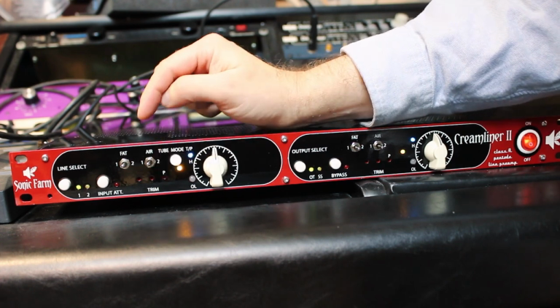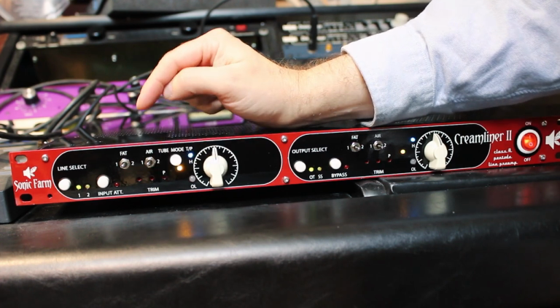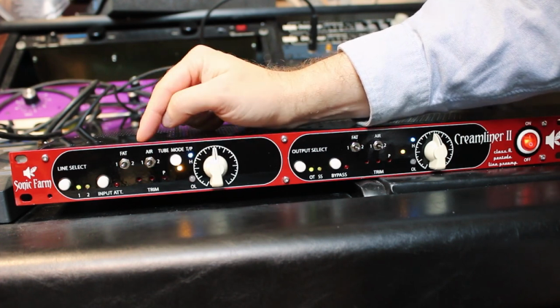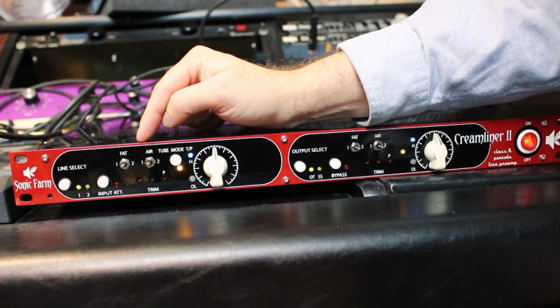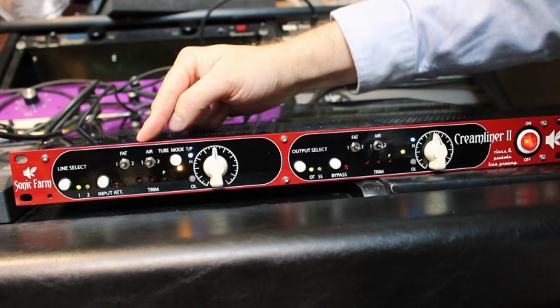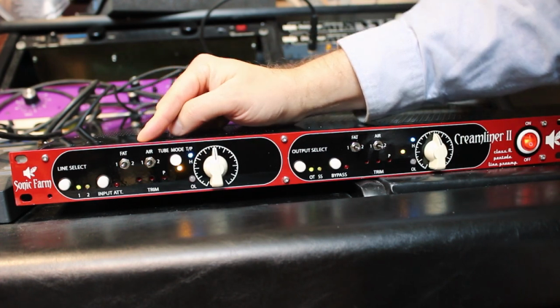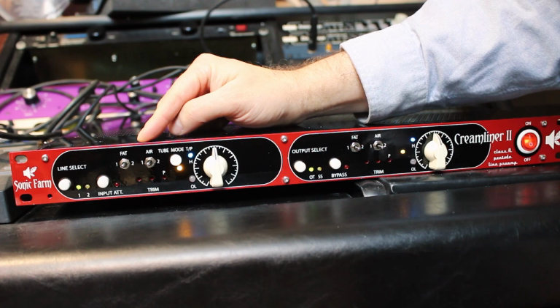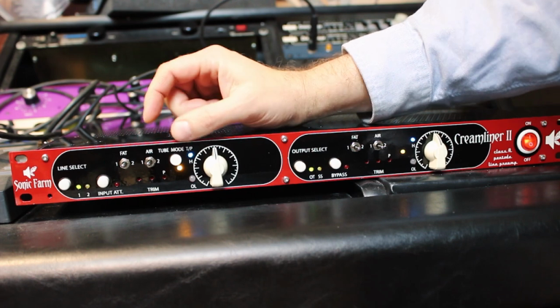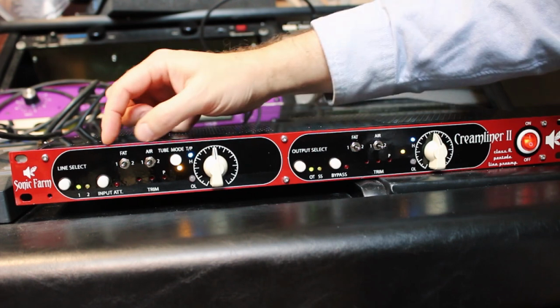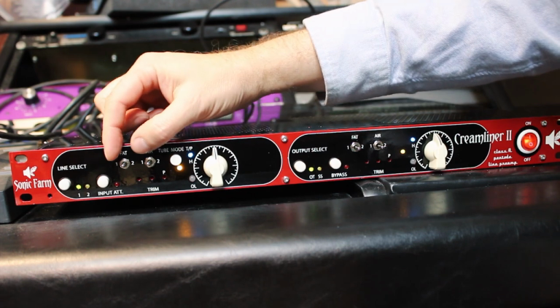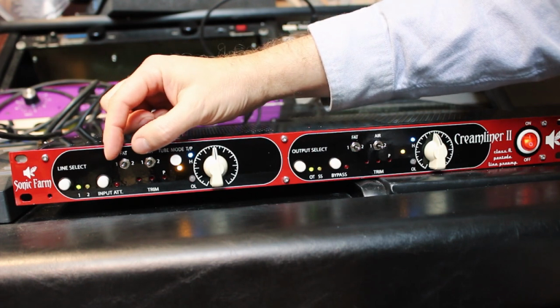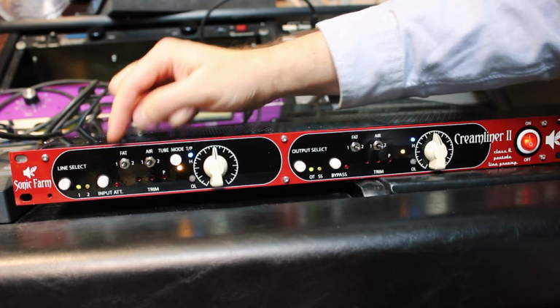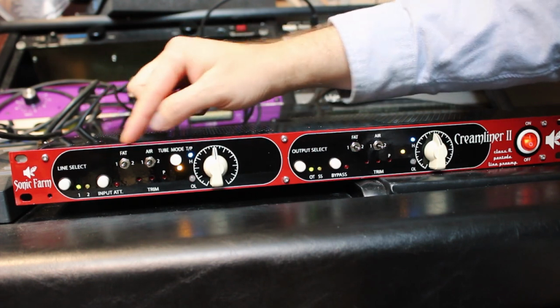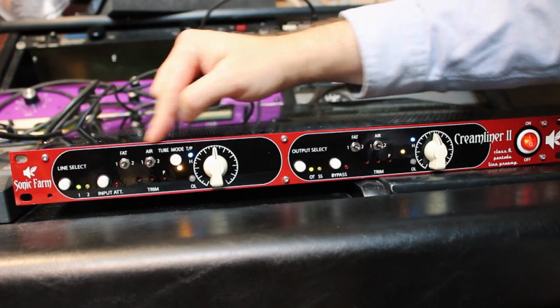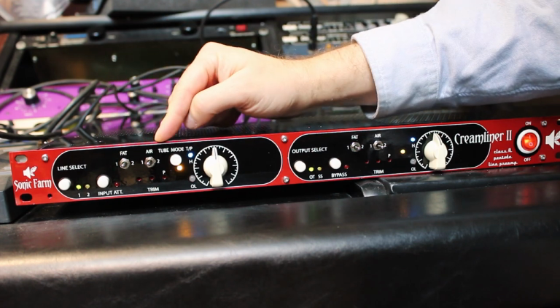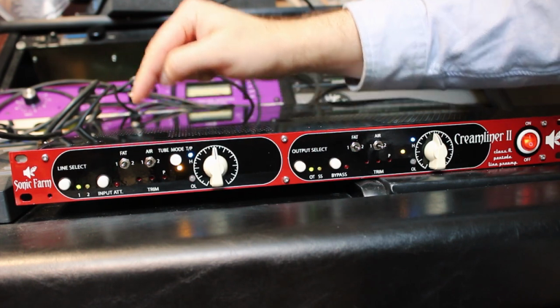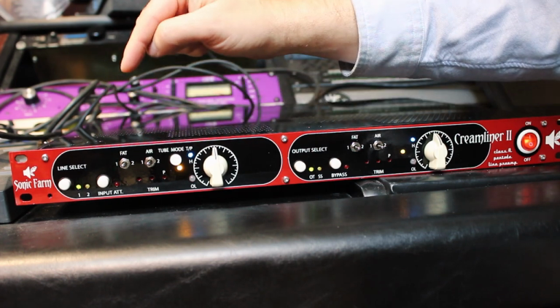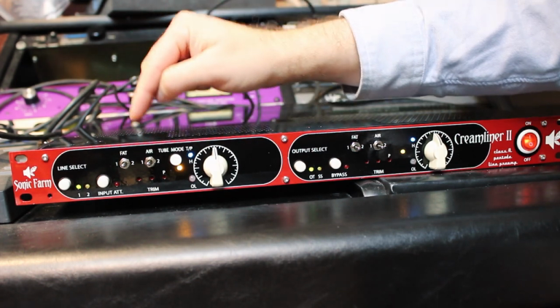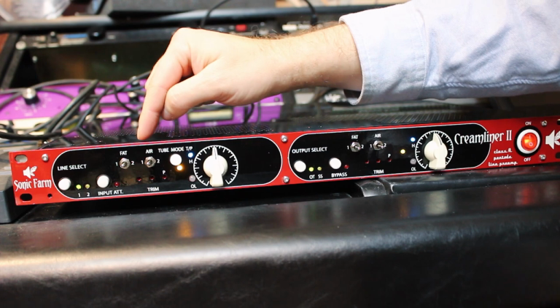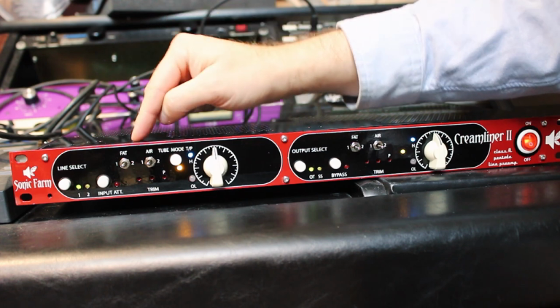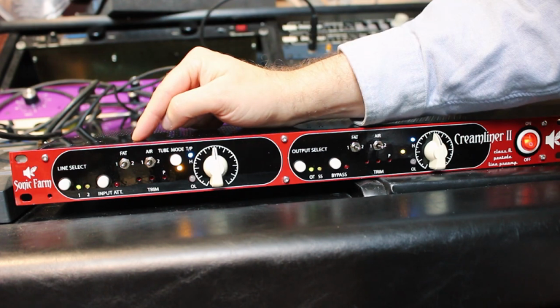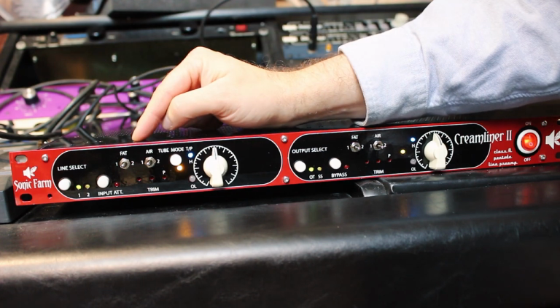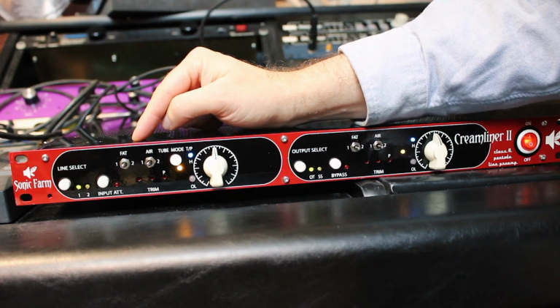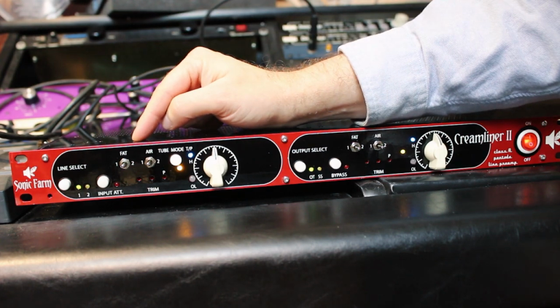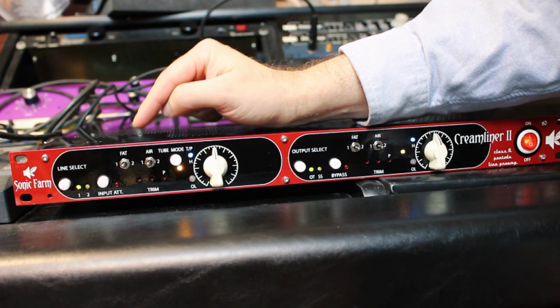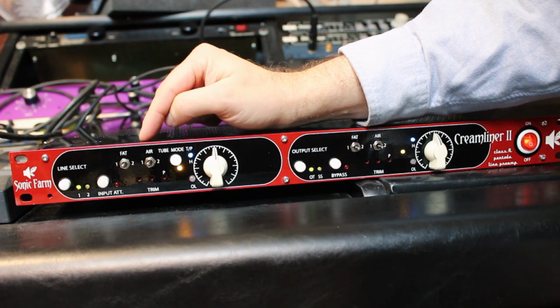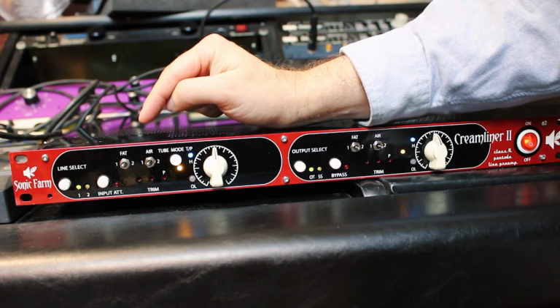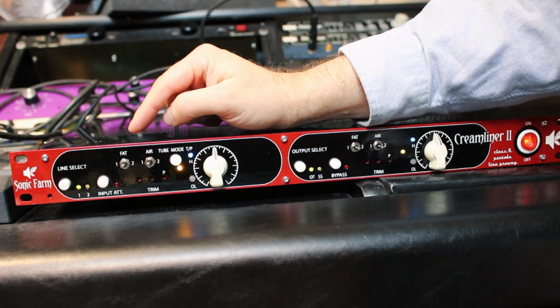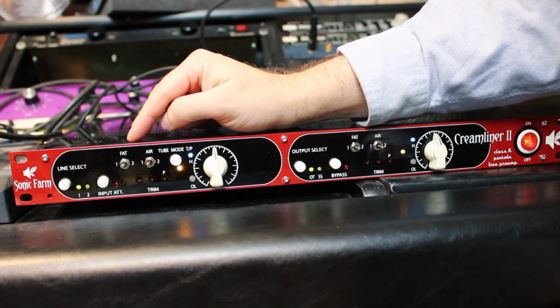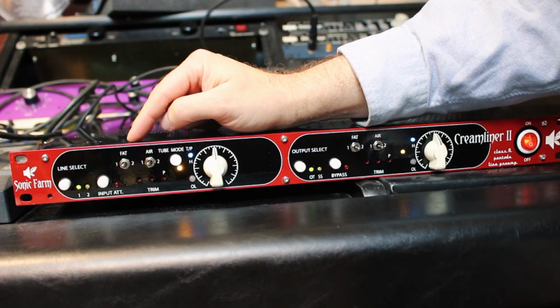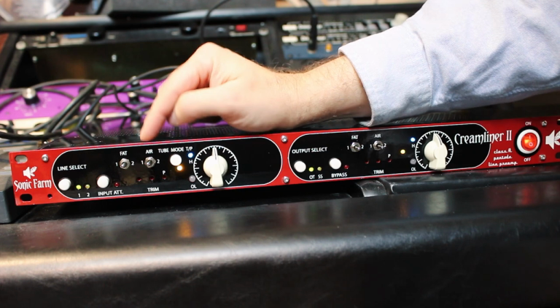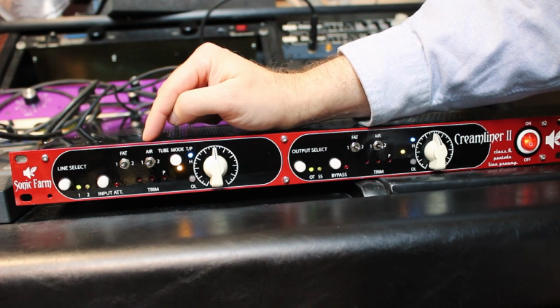There is a newer unit that just came out, the Creamliner 3, where you can actually adjust the output level of these two things. On my particular unit it's adjustable inside the unit, and I believe it's fixed to a dB and a half. They're all shelves.